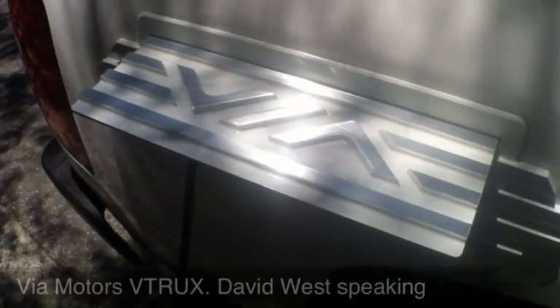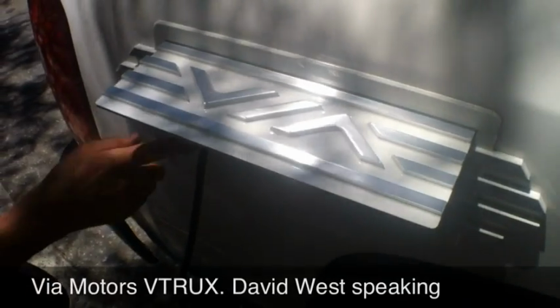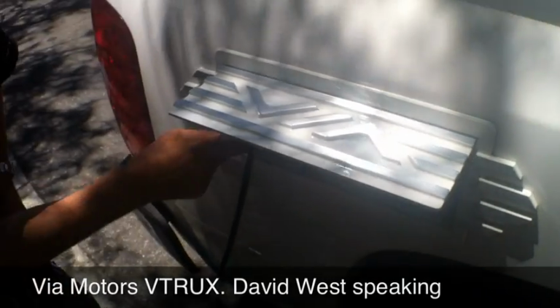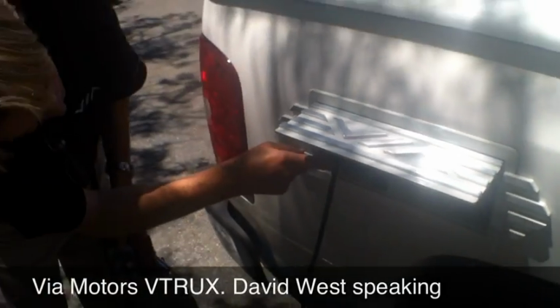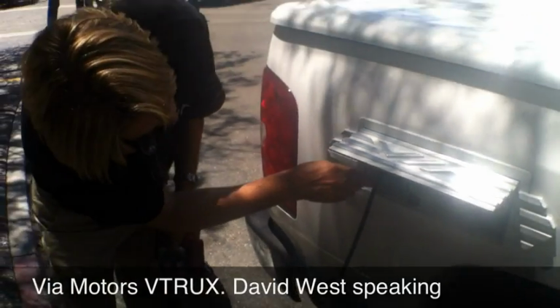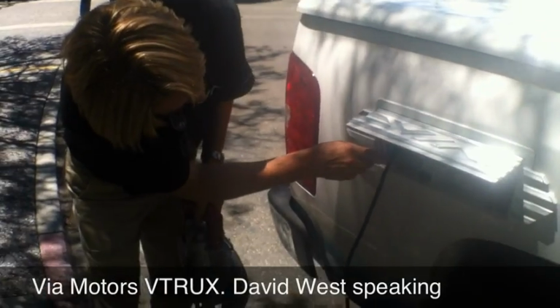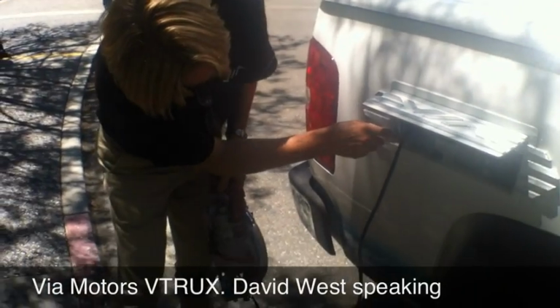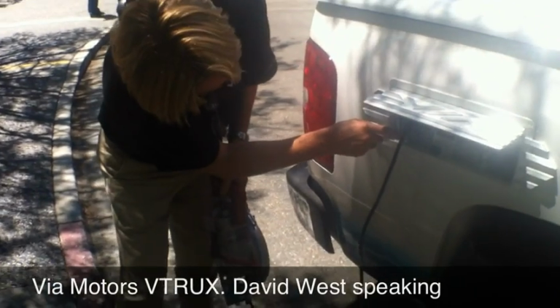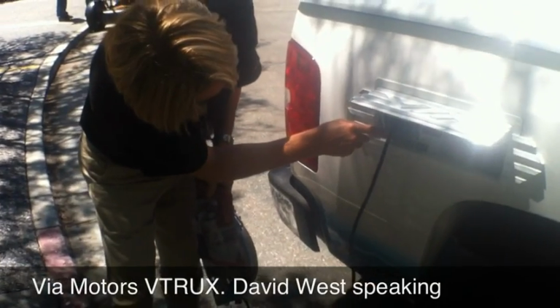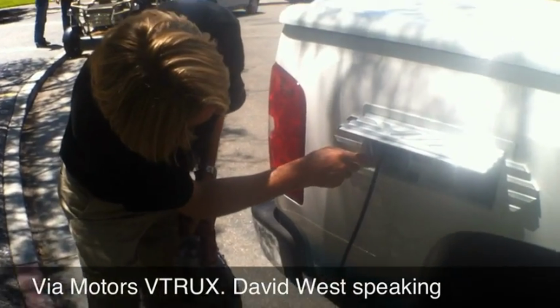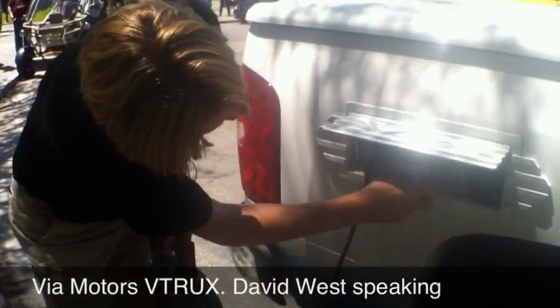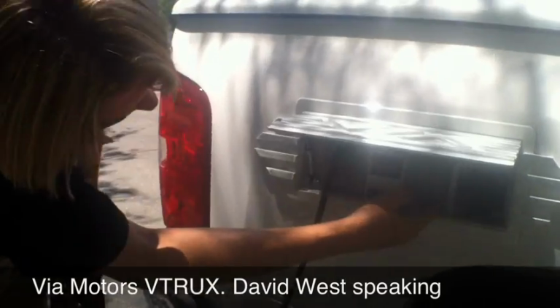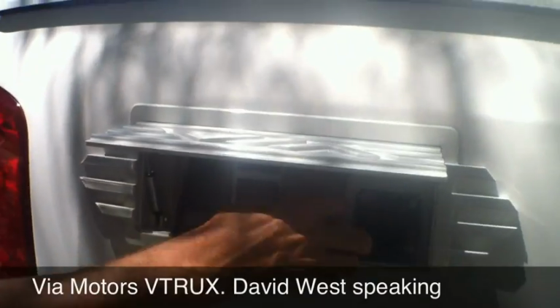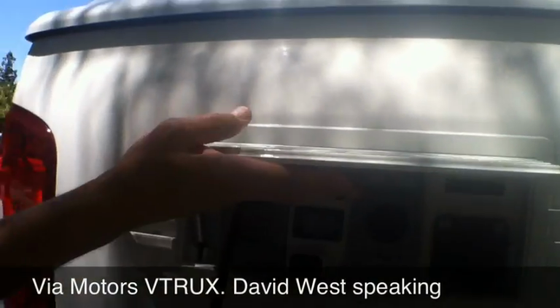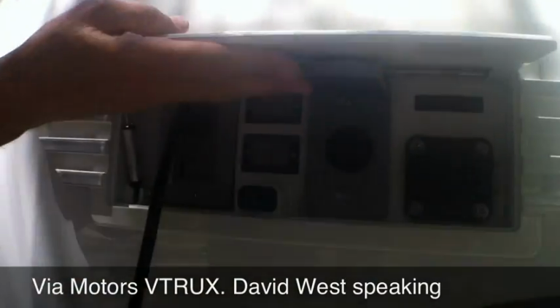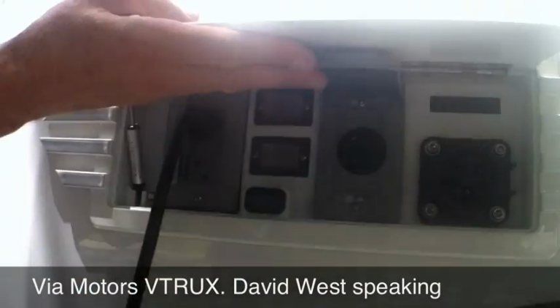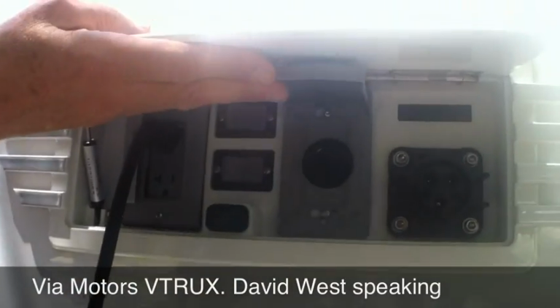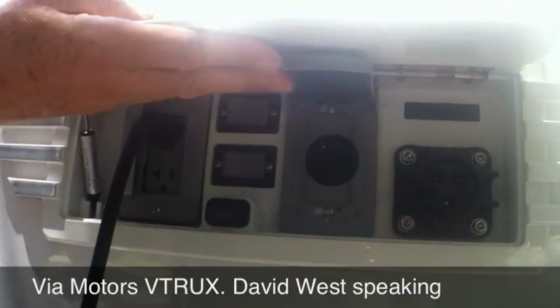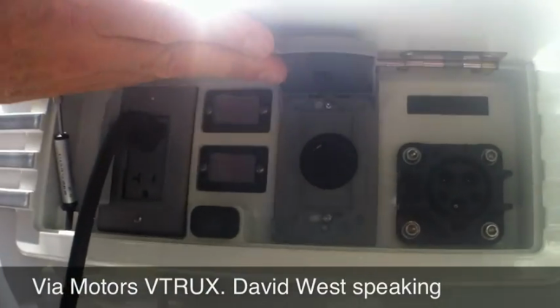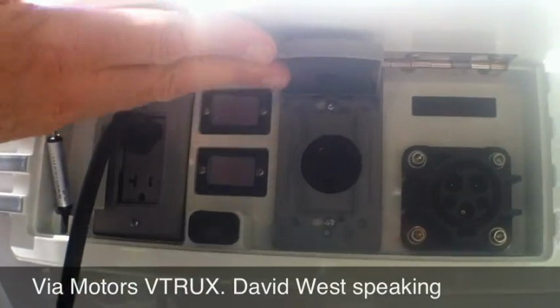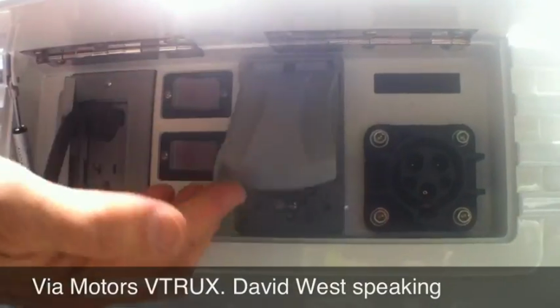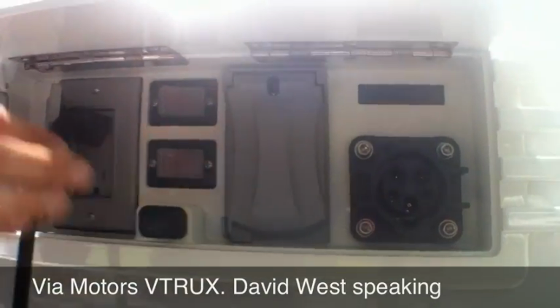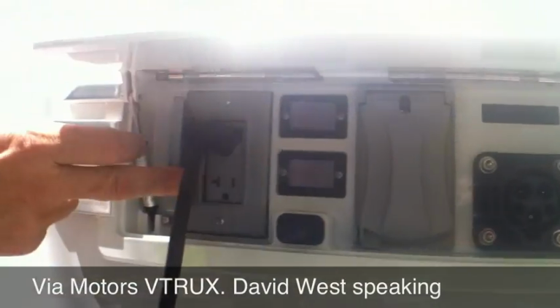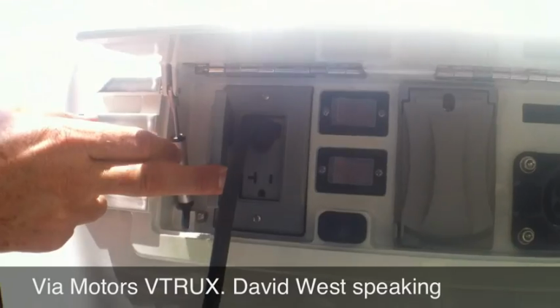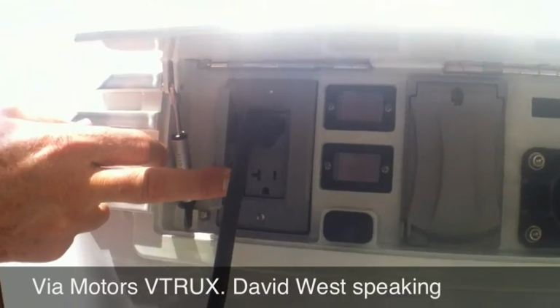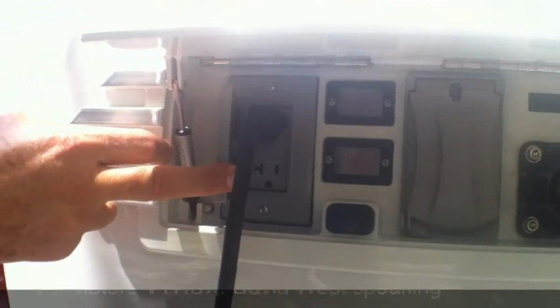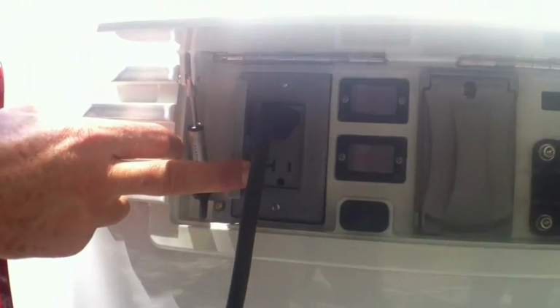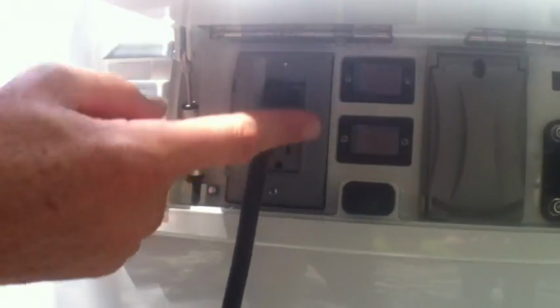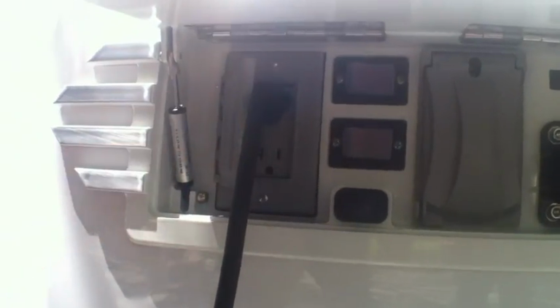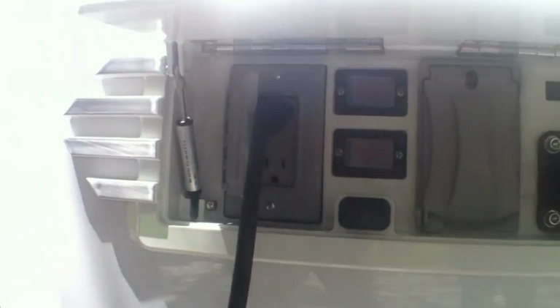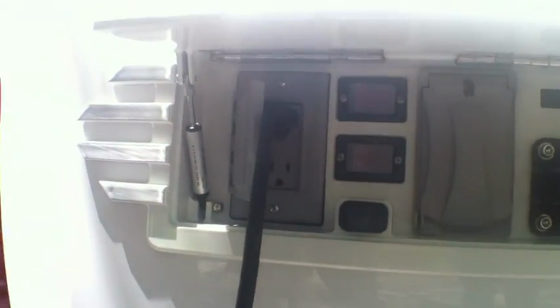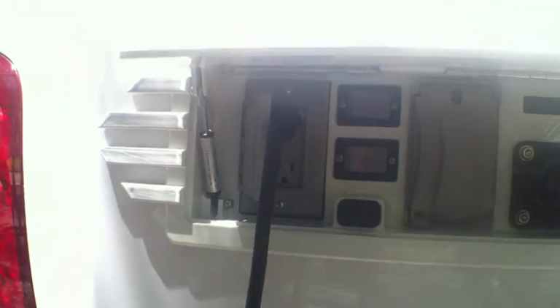On the vehicle are several power ports: a 220 at 30 amps, and over here, several 110s. They're switched and require a key on.